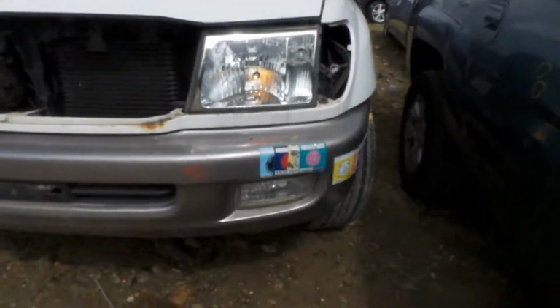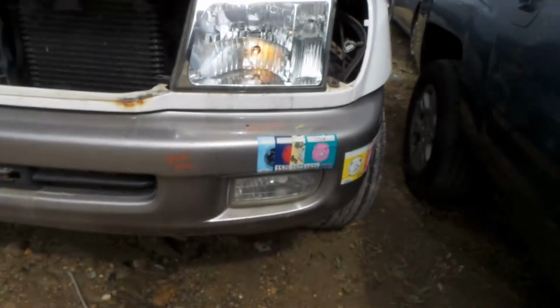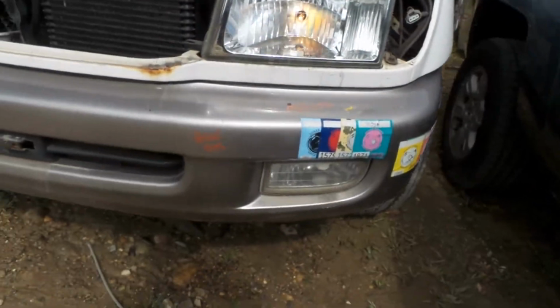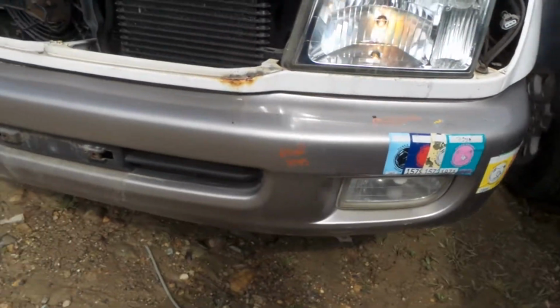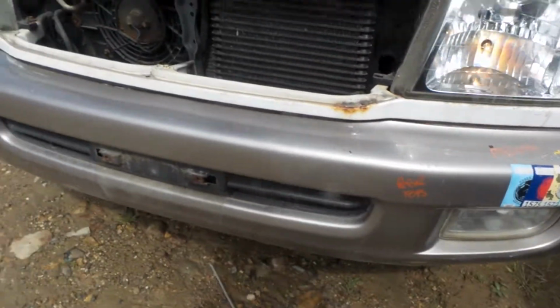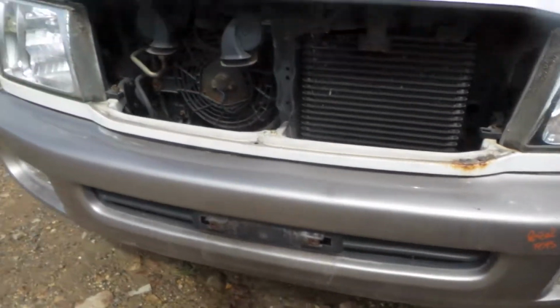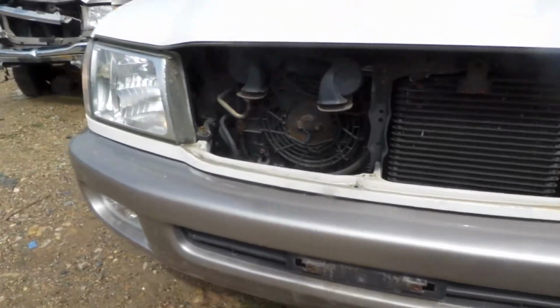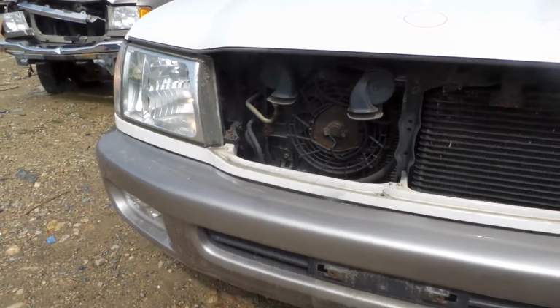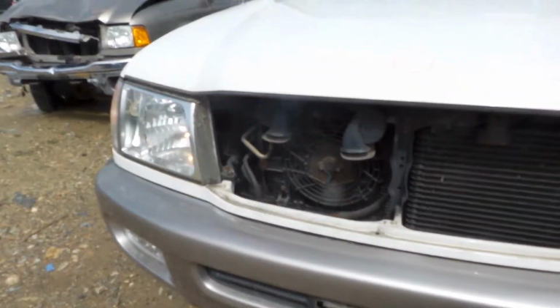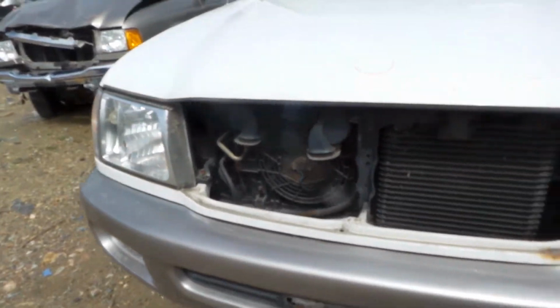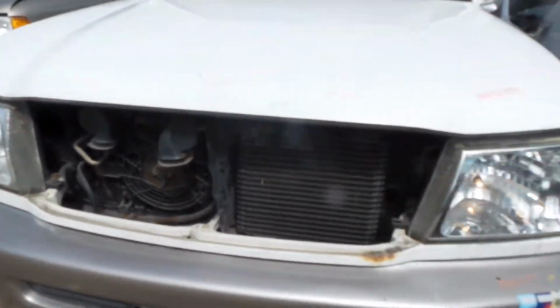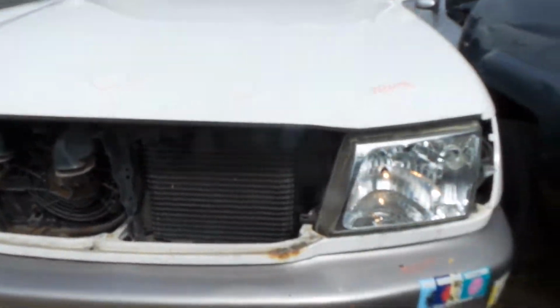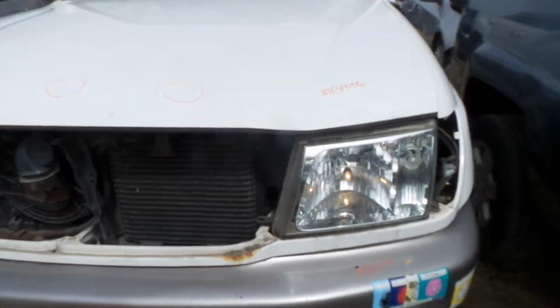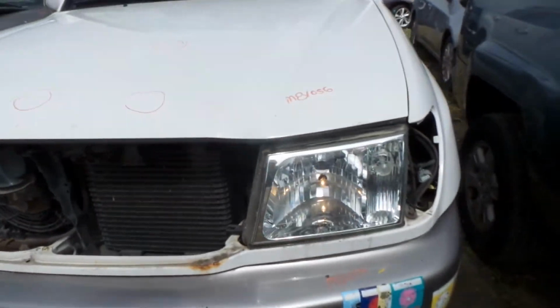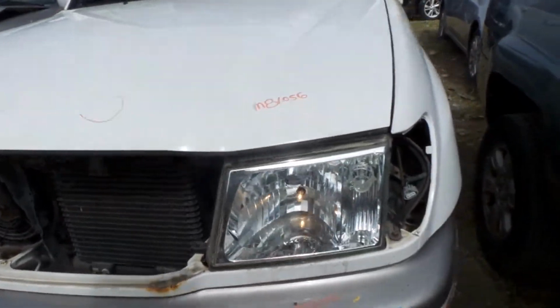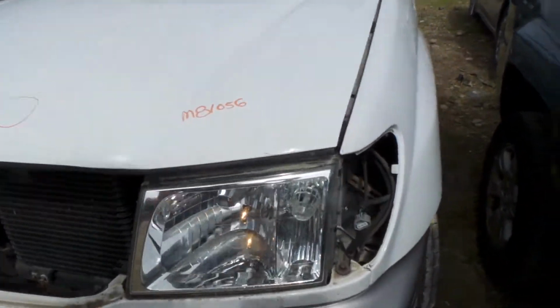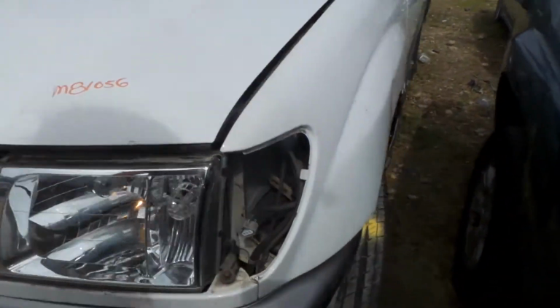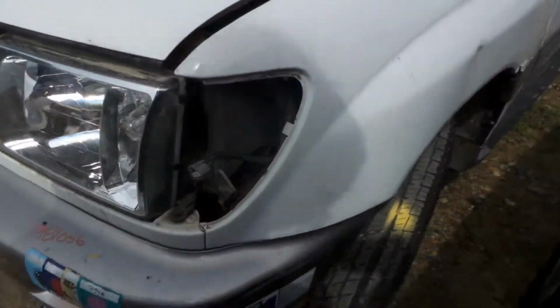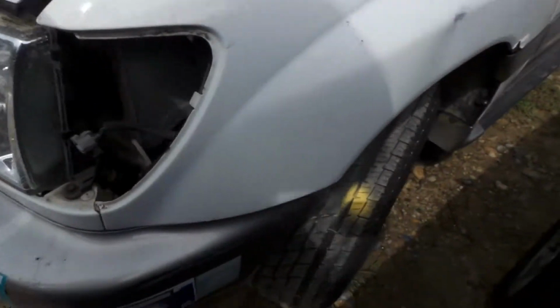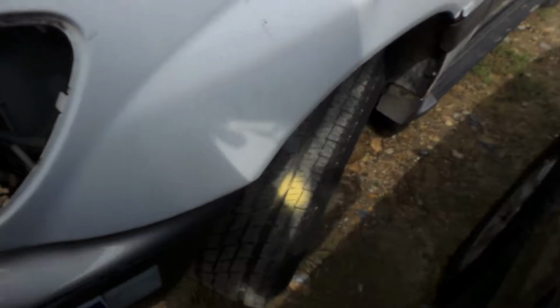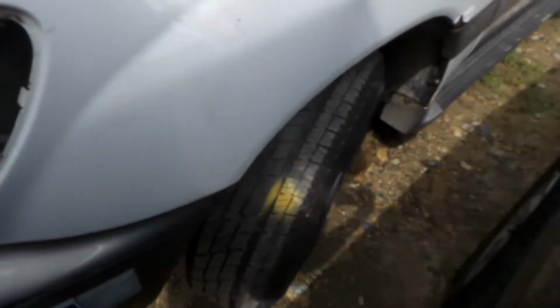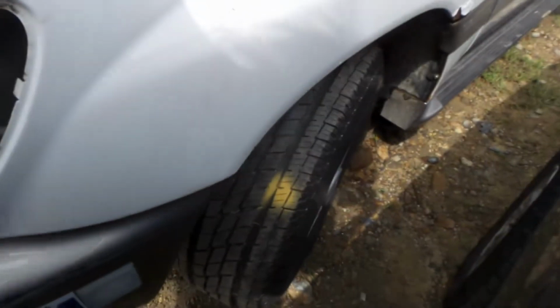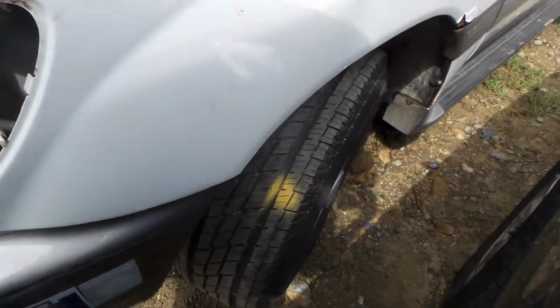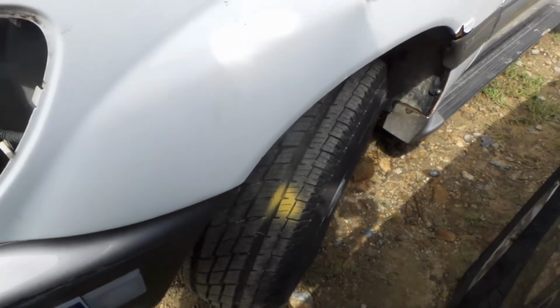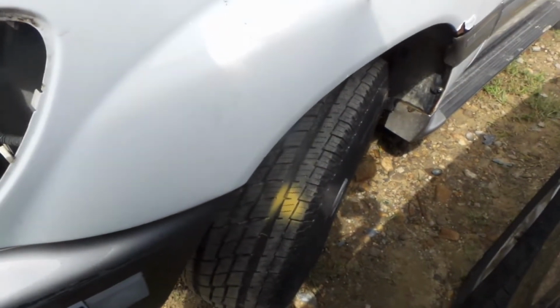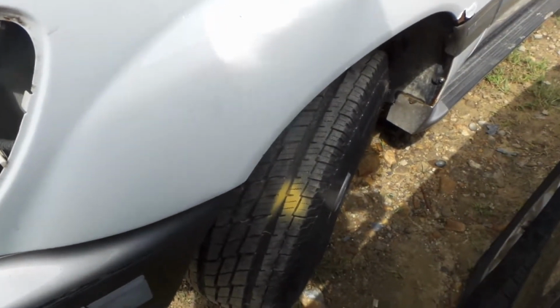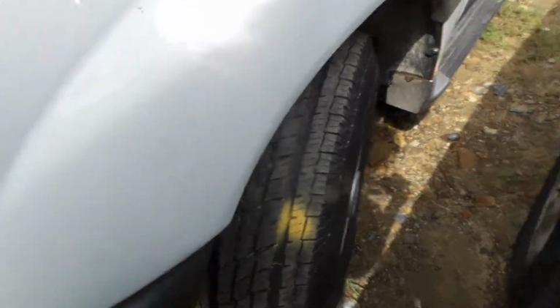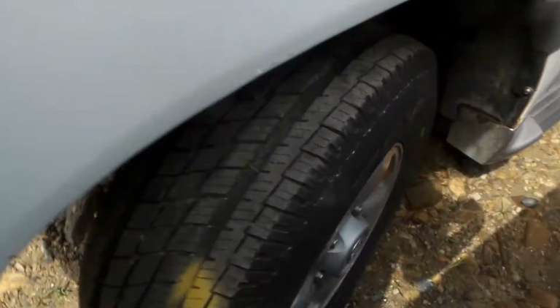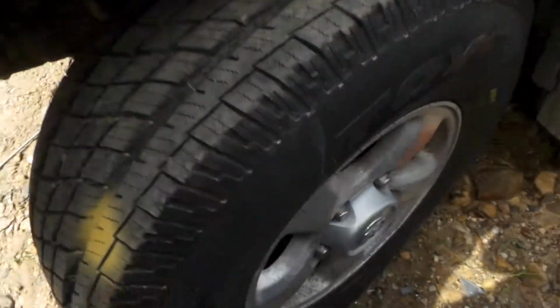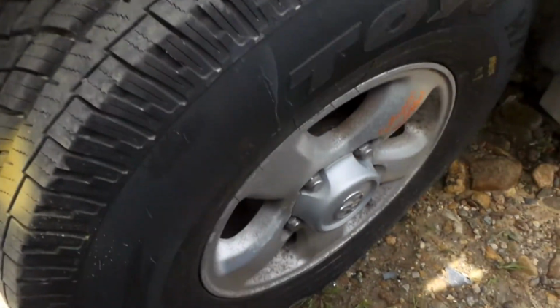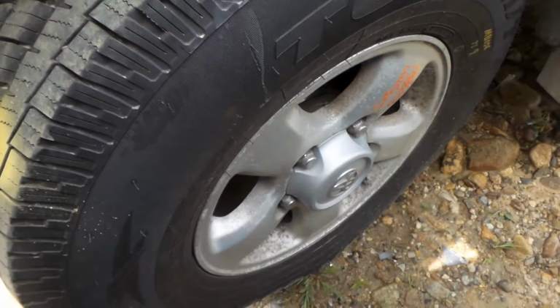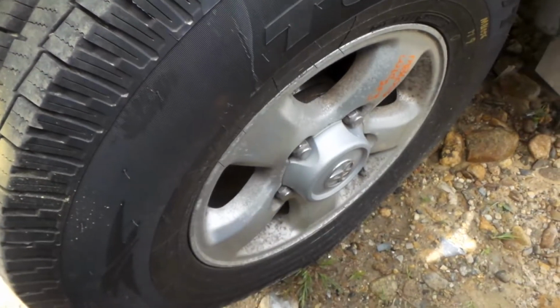The front bumper is good for the rebar and the fogs. We have two good headlights. We have a good left front knee, comes complete with the strut and spindle. Also some sea green 16 inch wheels.